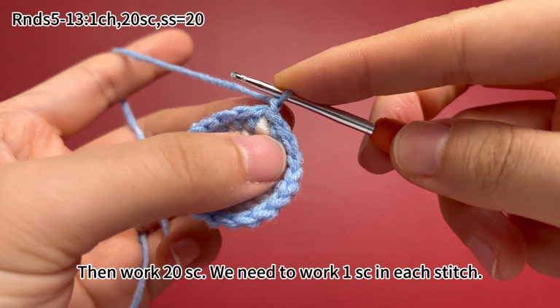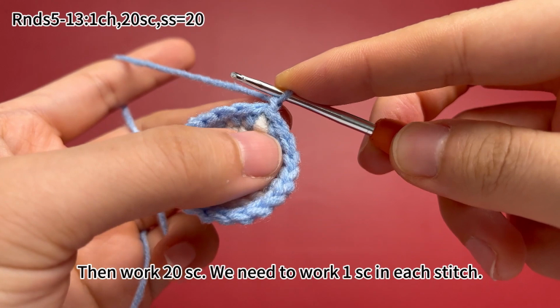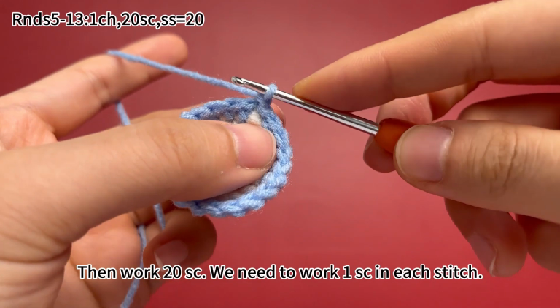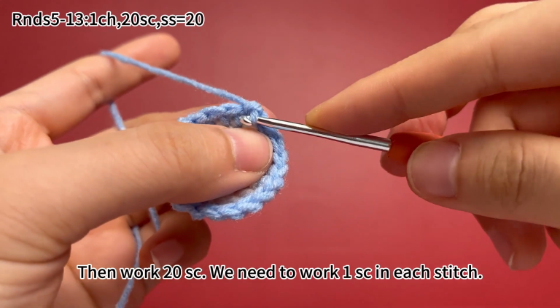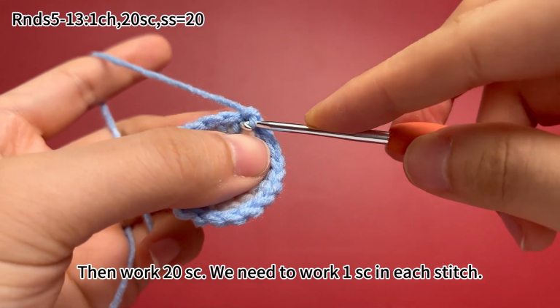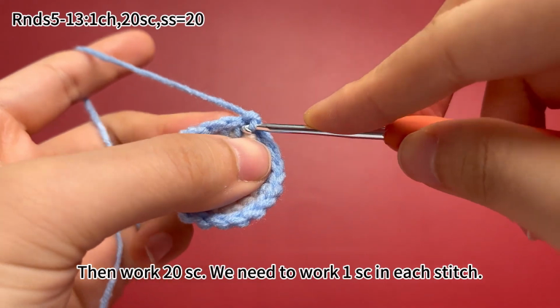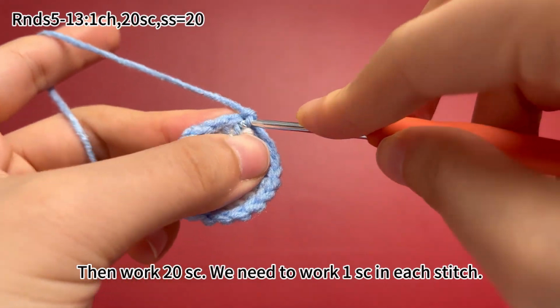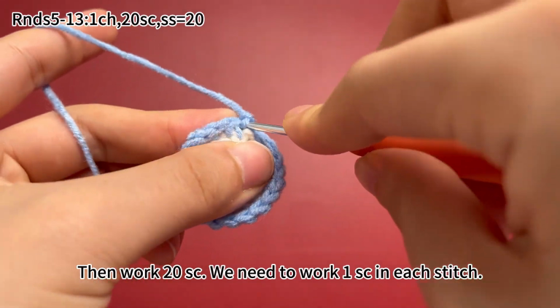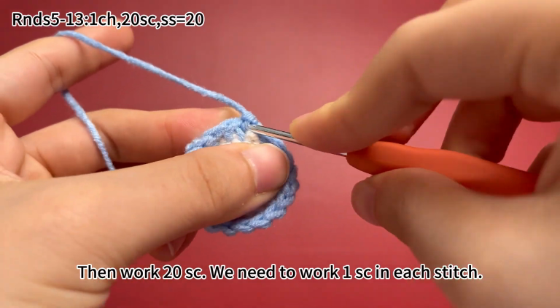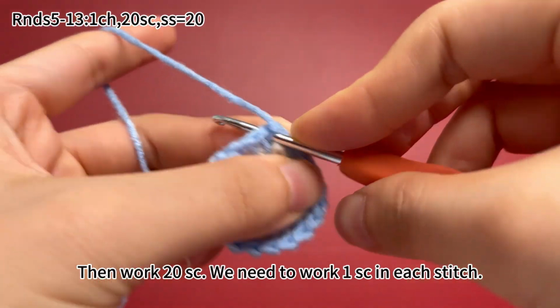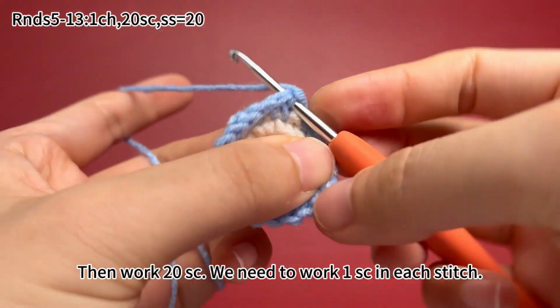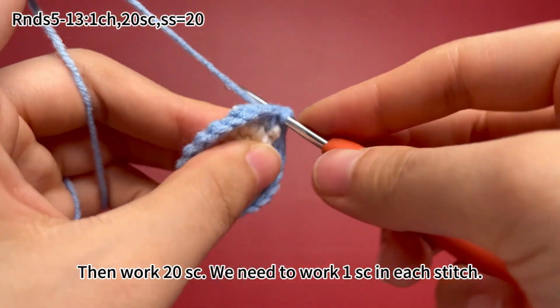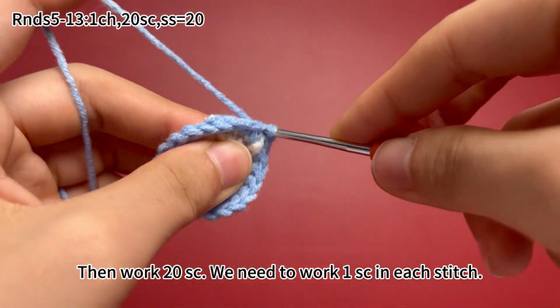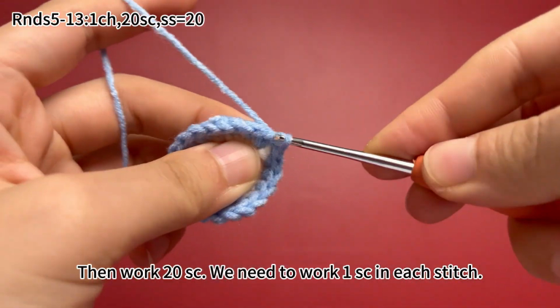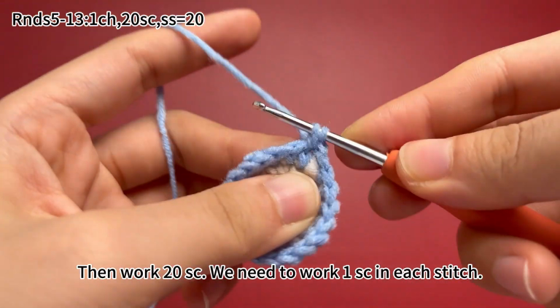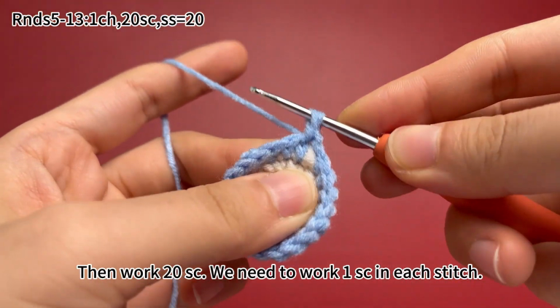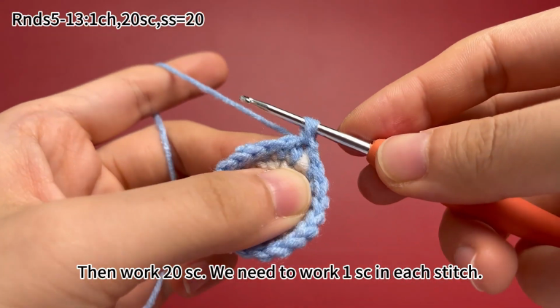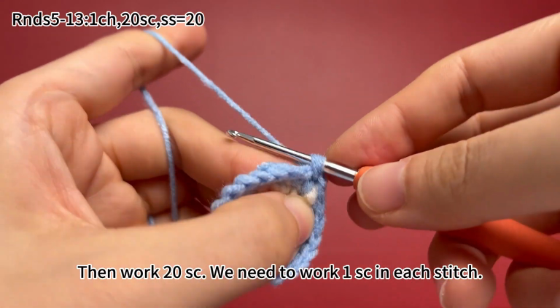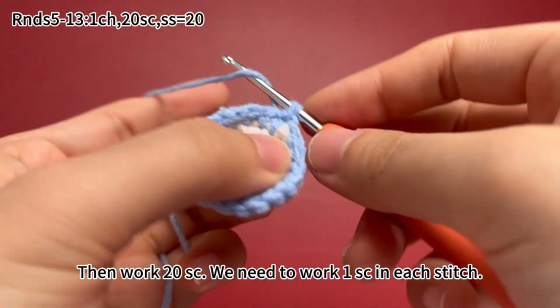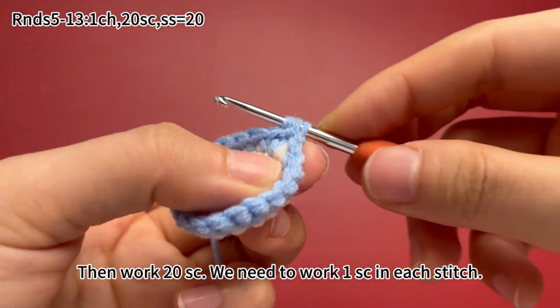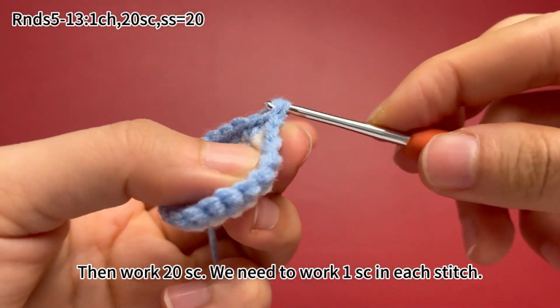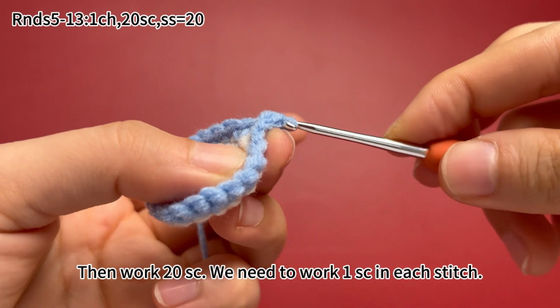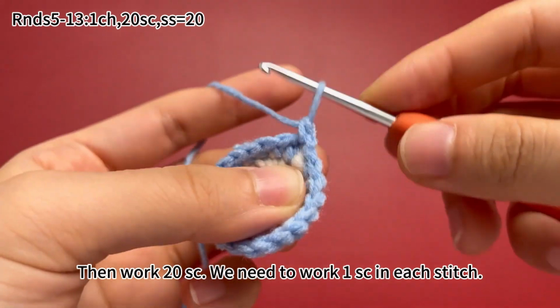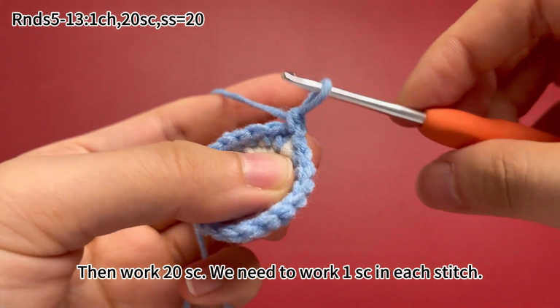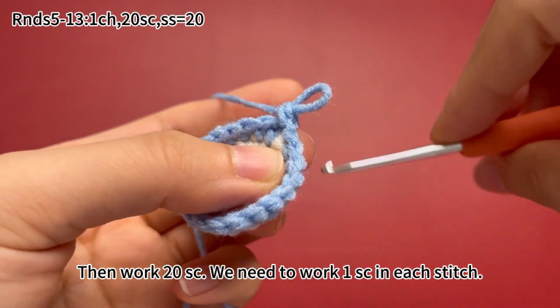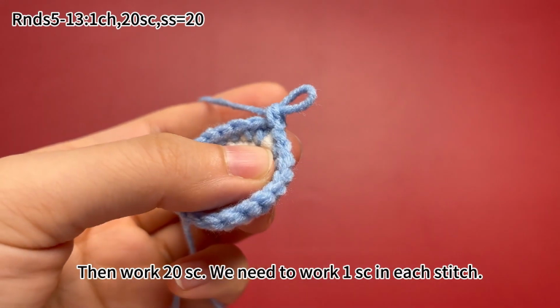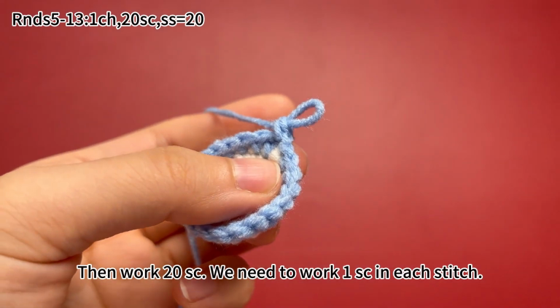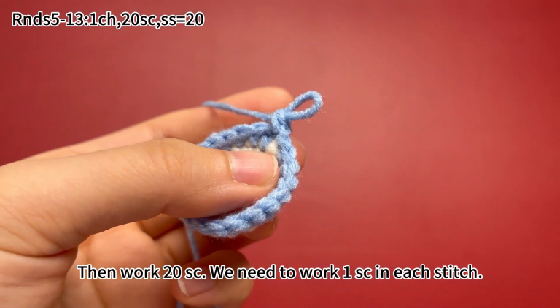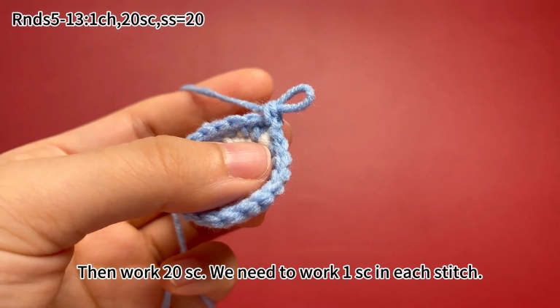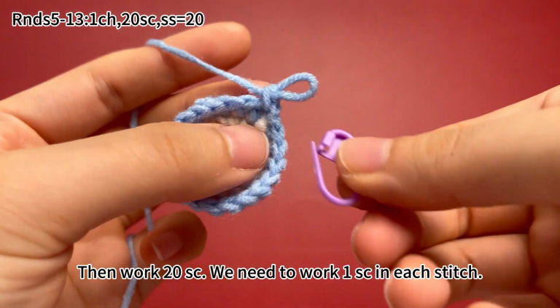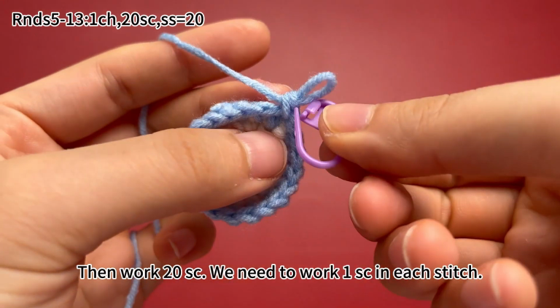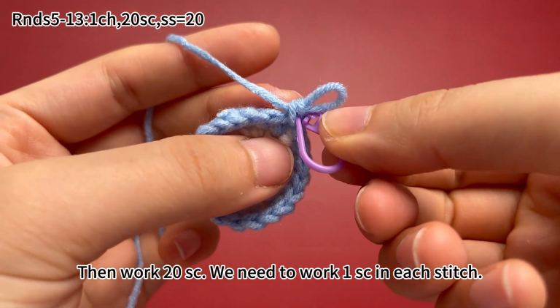Then work 20 single crochets. We need to work 1 single crochet in each stitch. Remember to mark the first stitch.